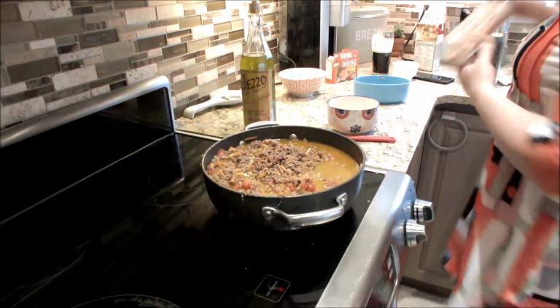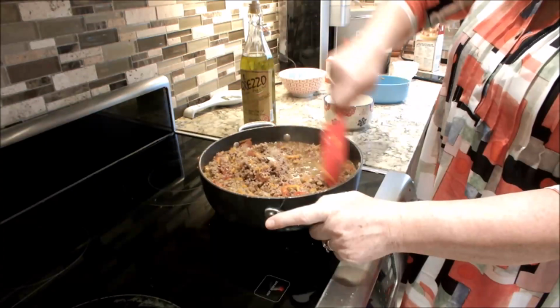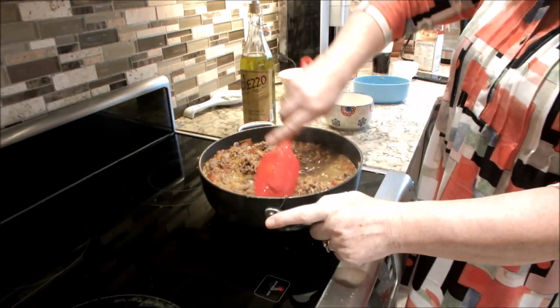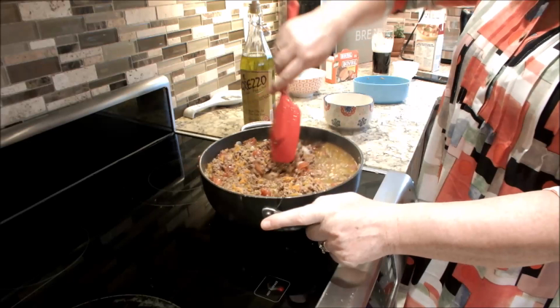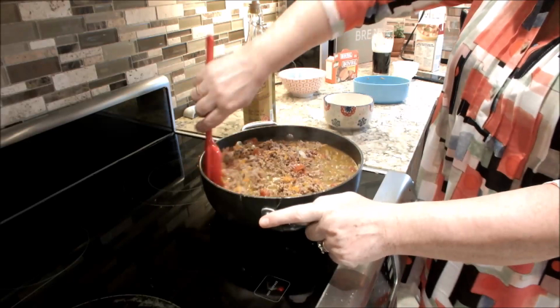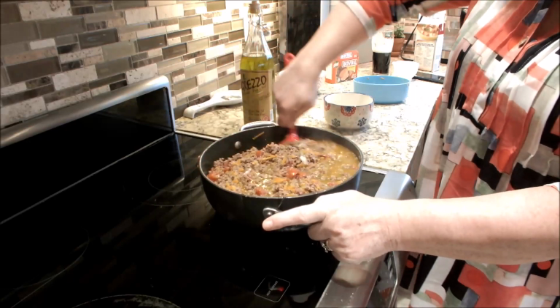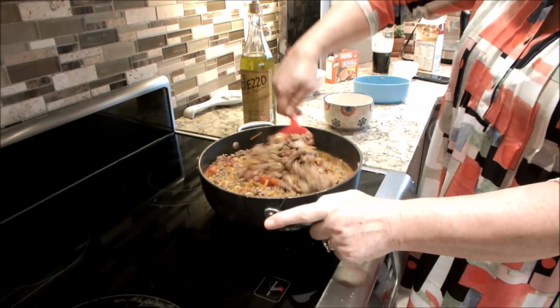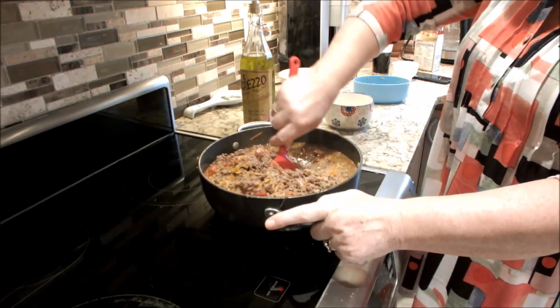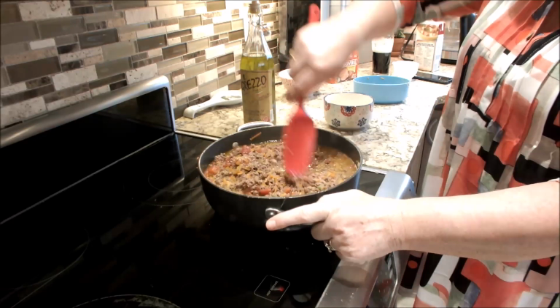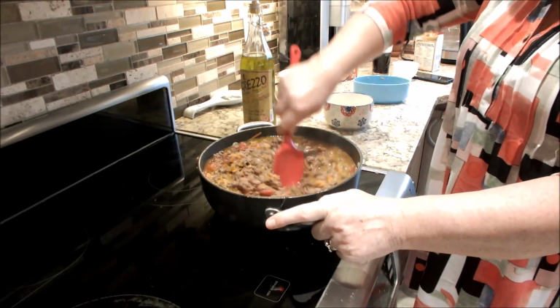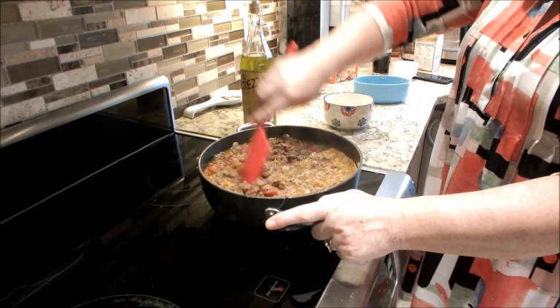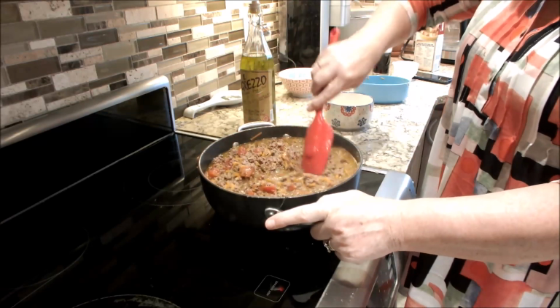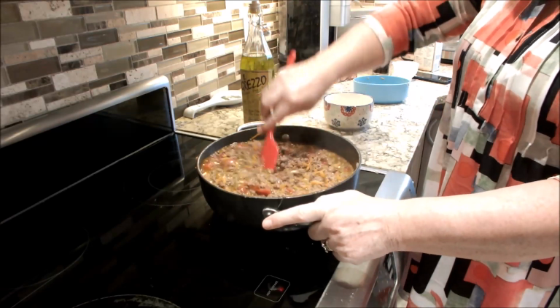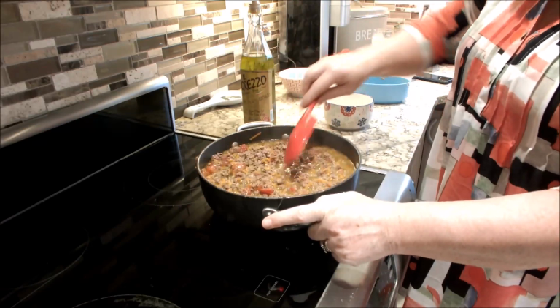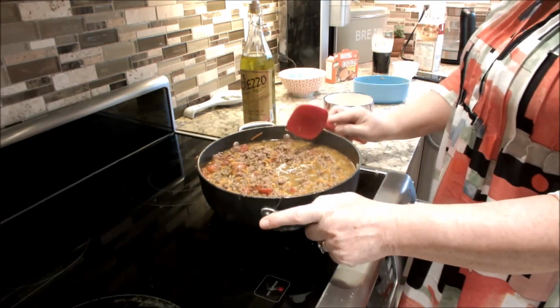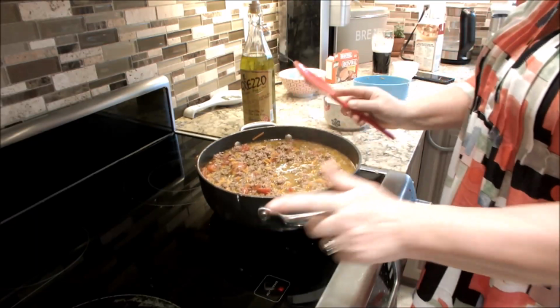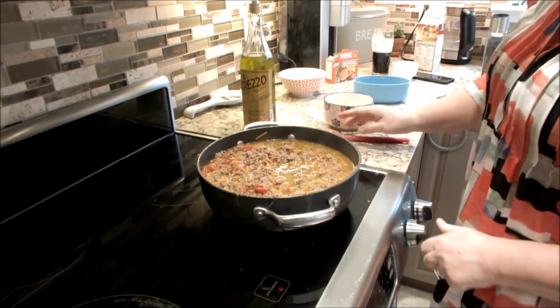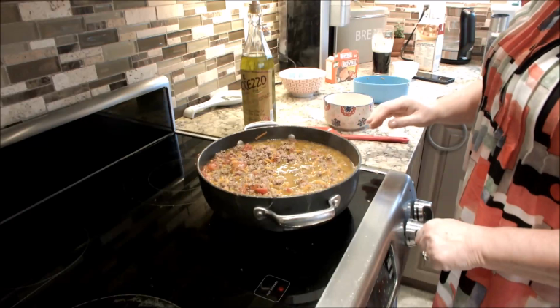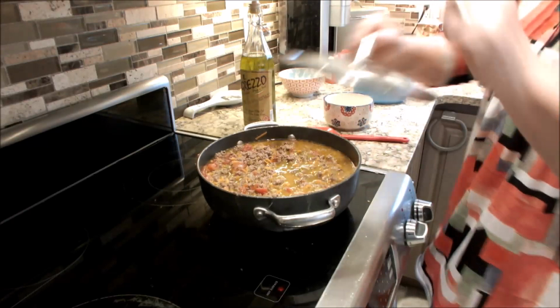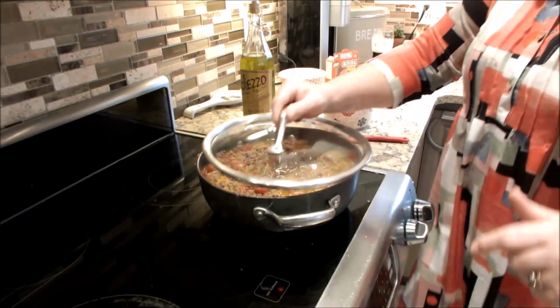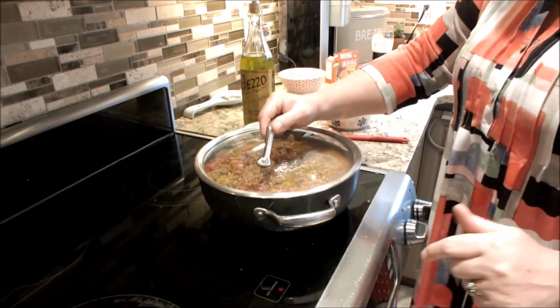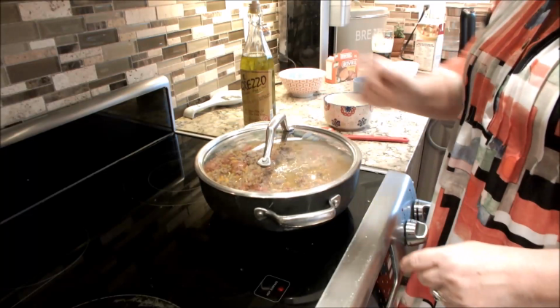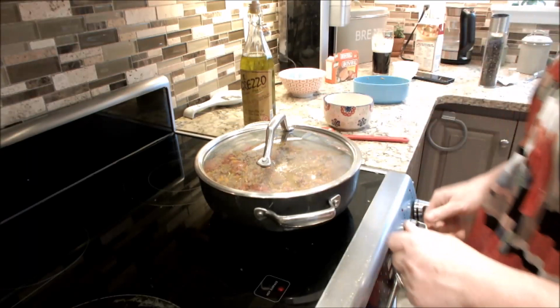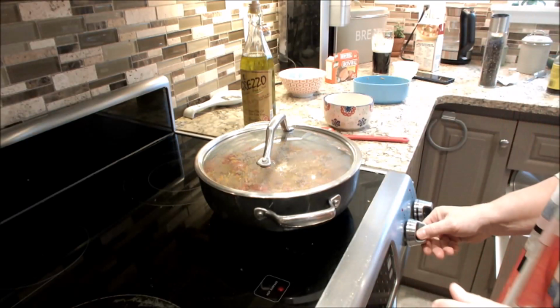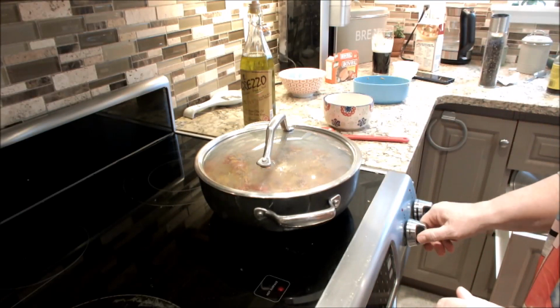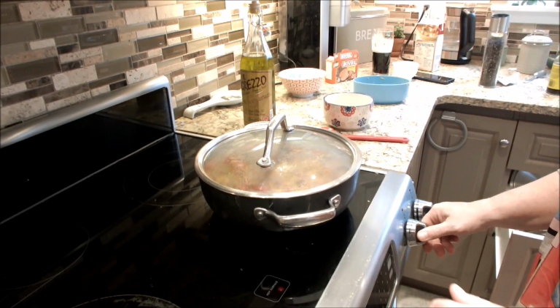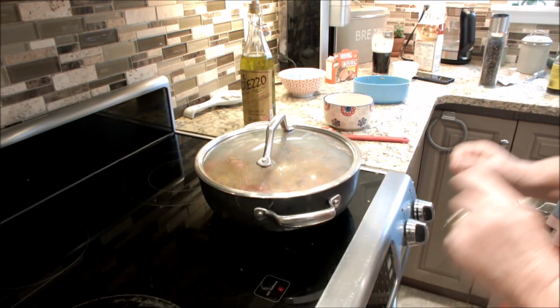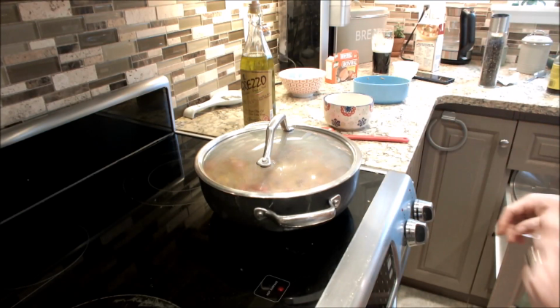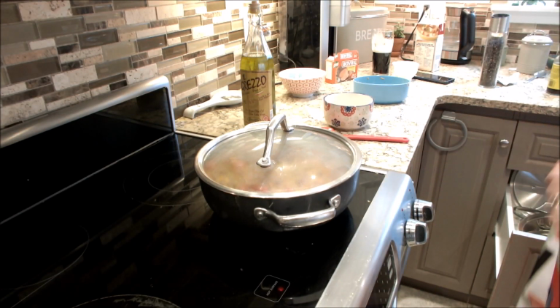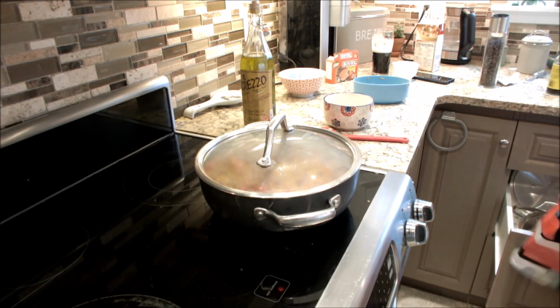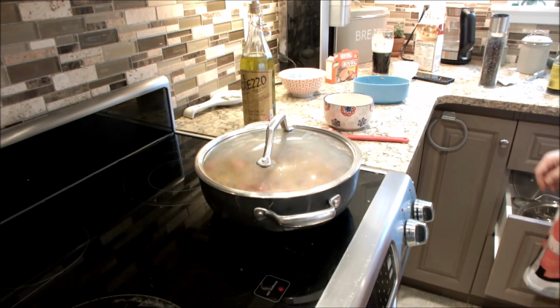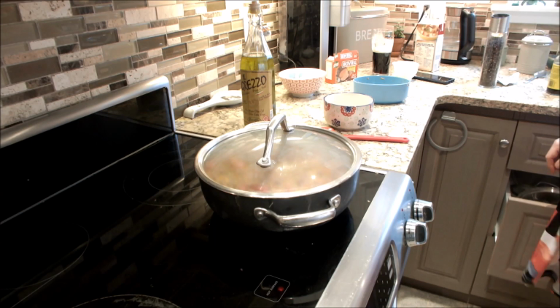I'm going to turn the heat down really low and simmer it. I'll come back to you when that's cooked.